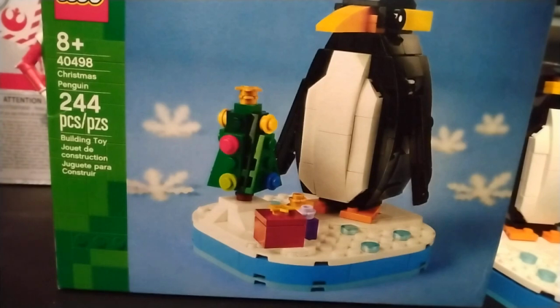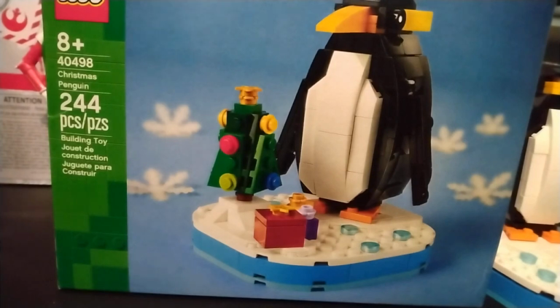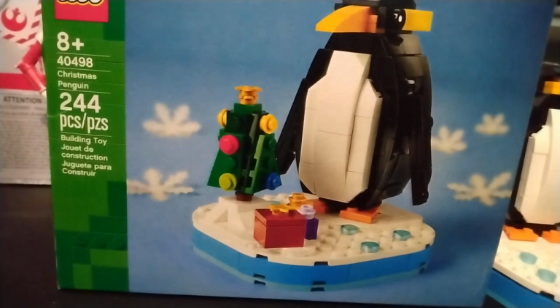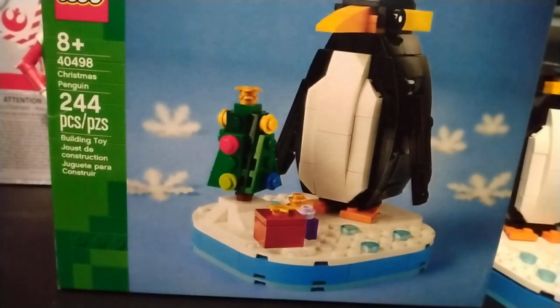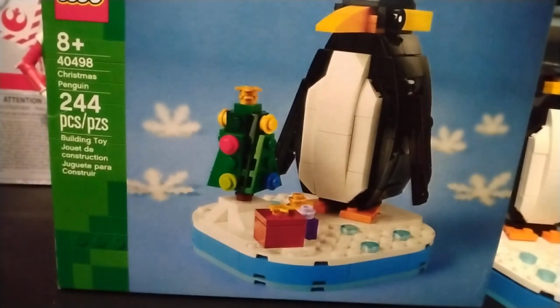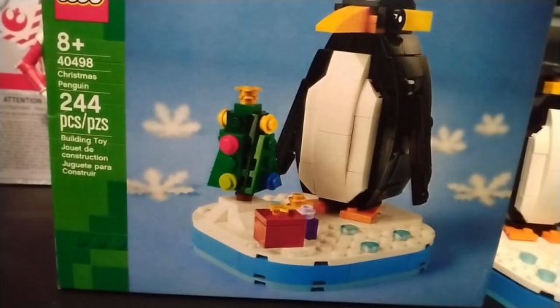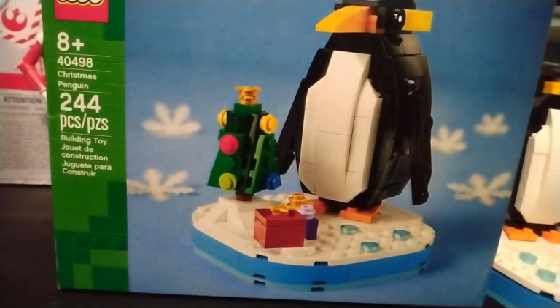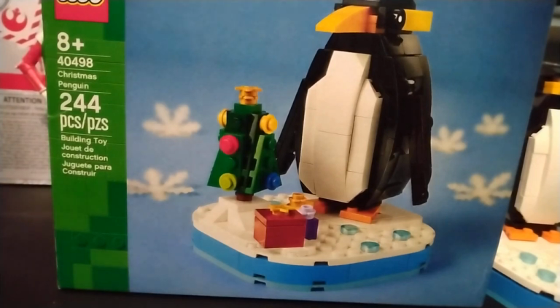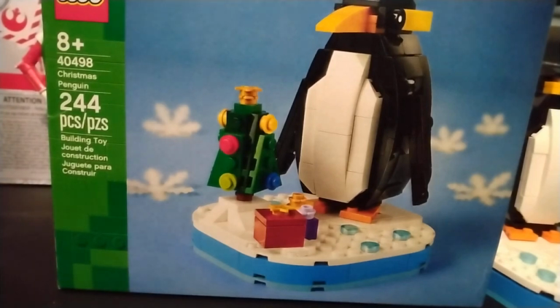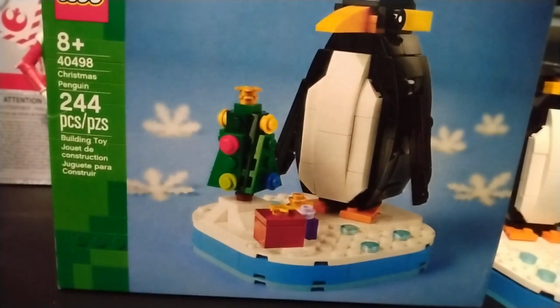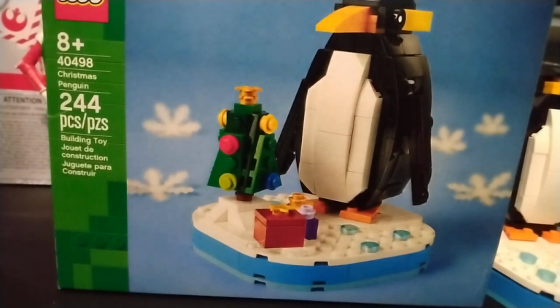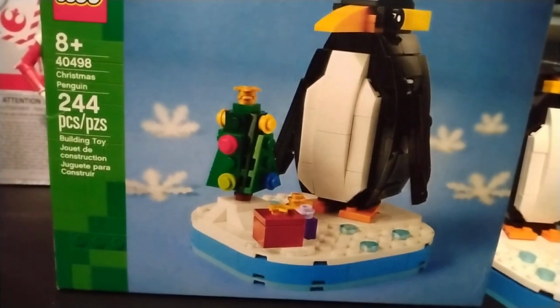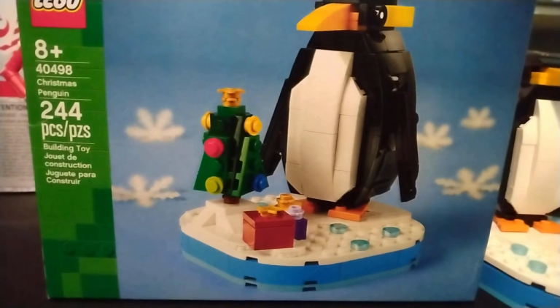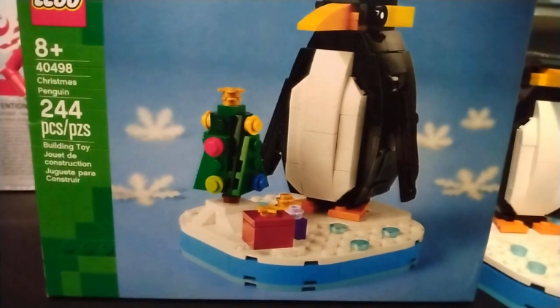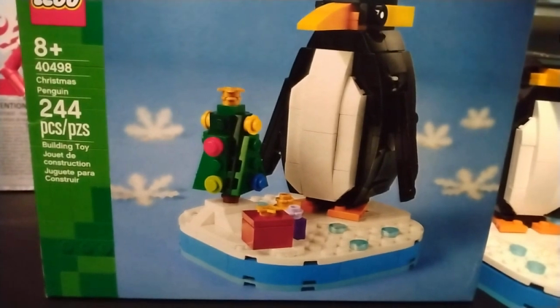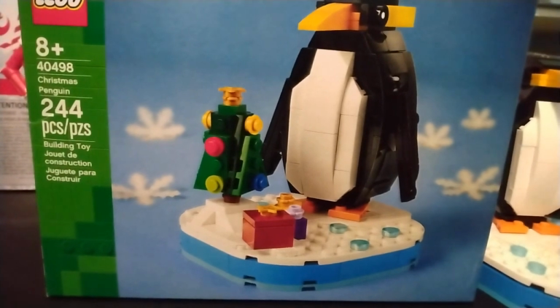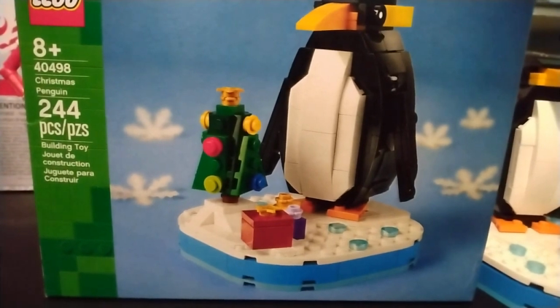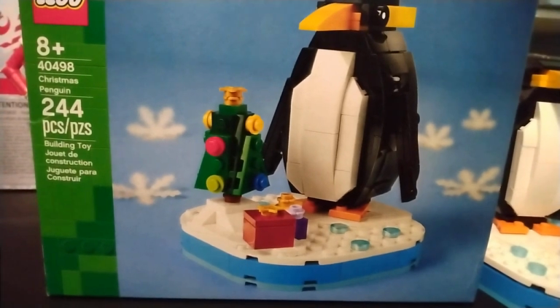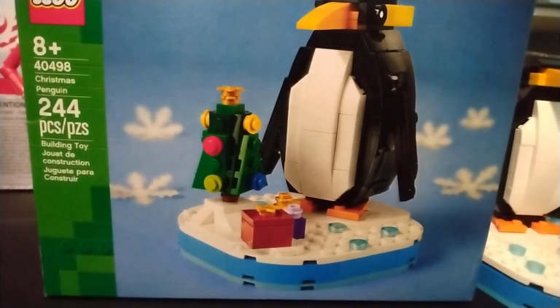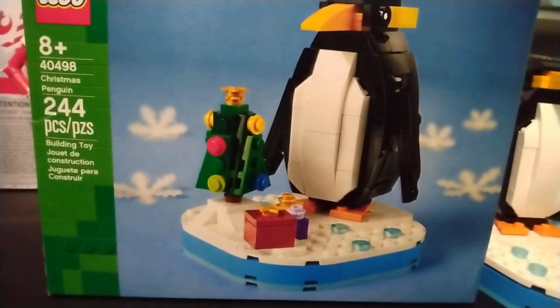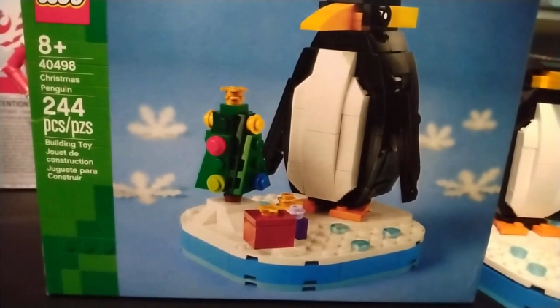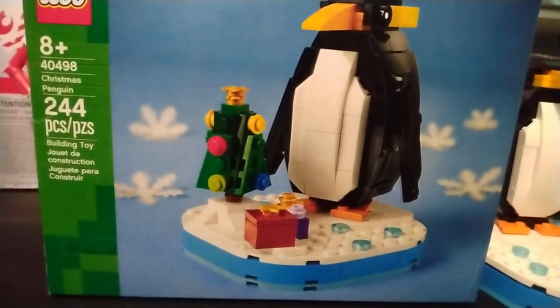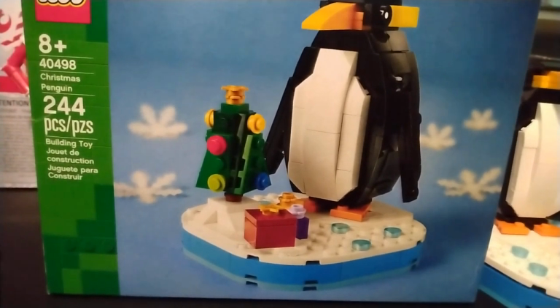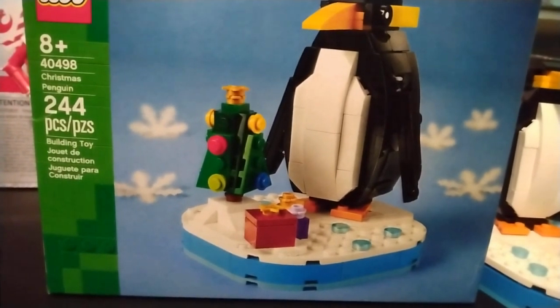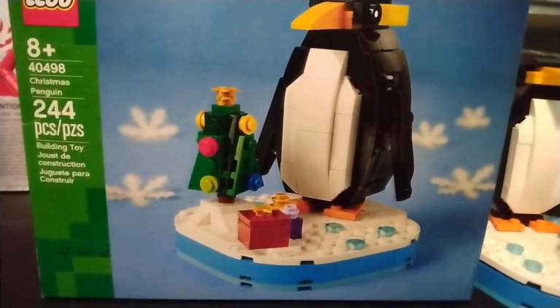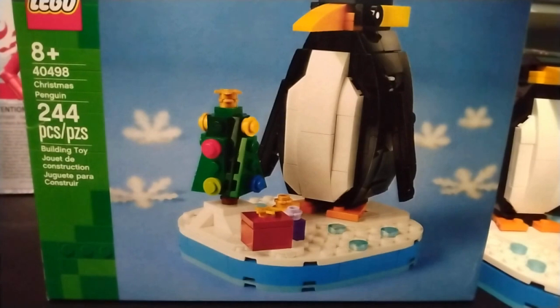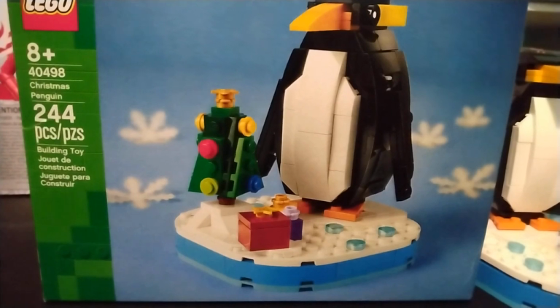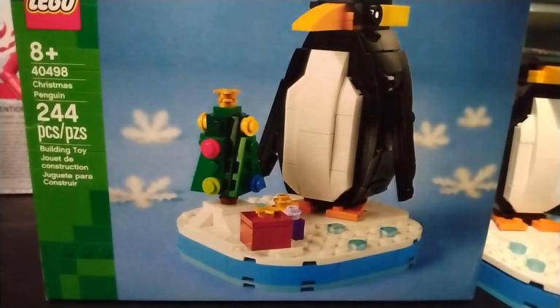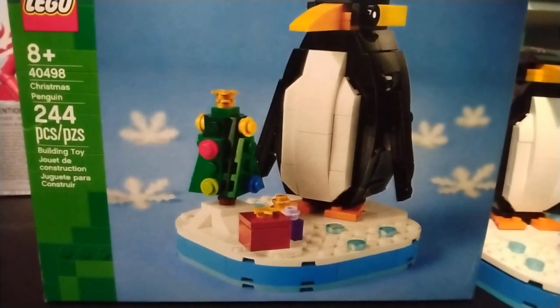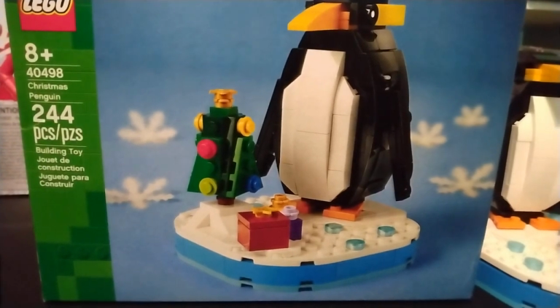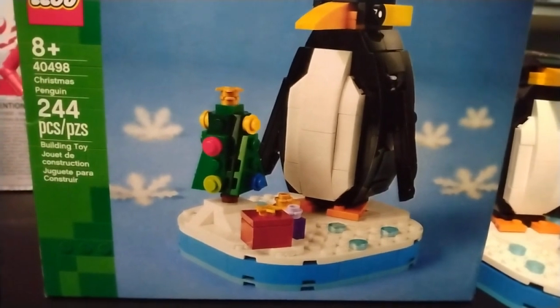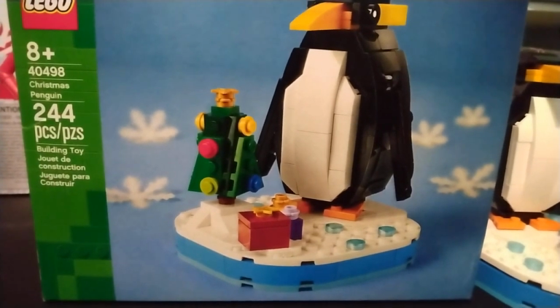All right, this is gonna be a really quick one. There's not a lot of talk about the Lego set. But yeah, we got a Lego penguin. A penguin! Do you know how exciting that is for me? I love penguins. I love penguins.